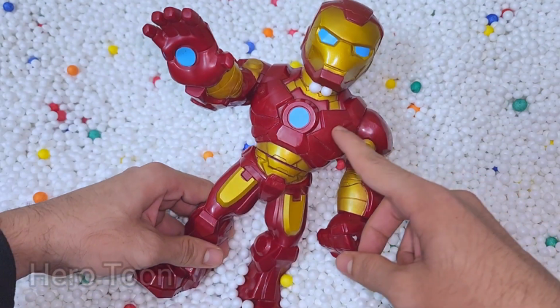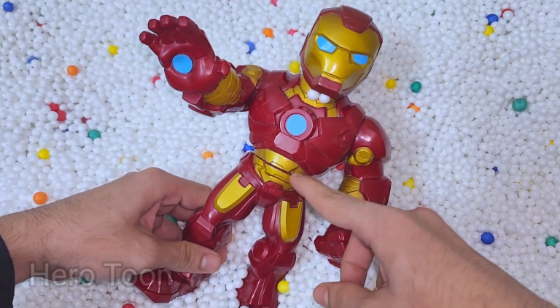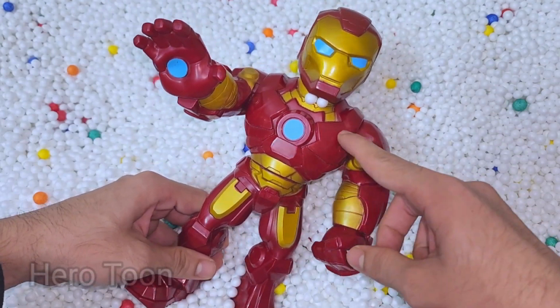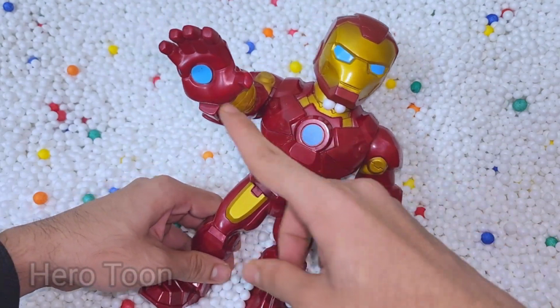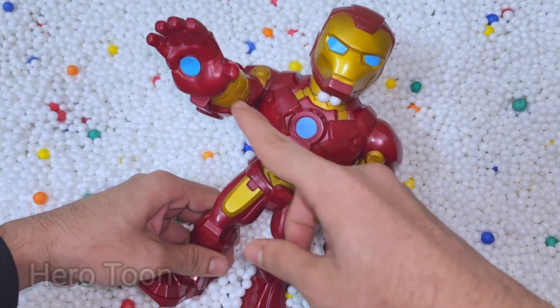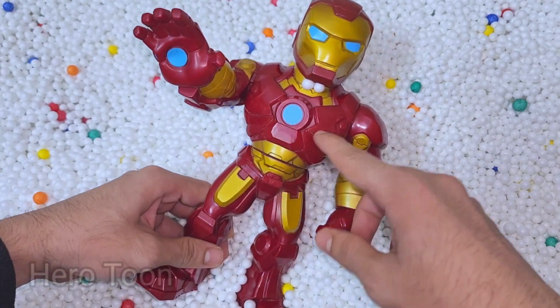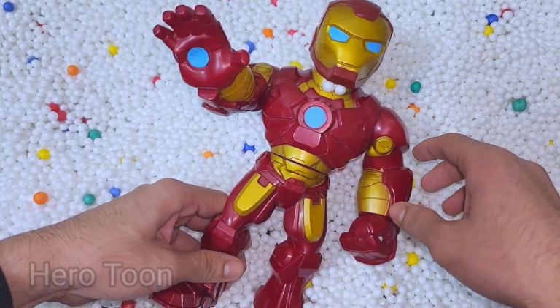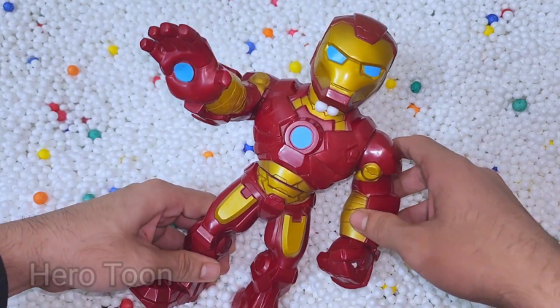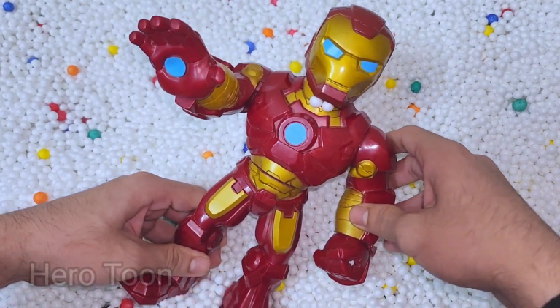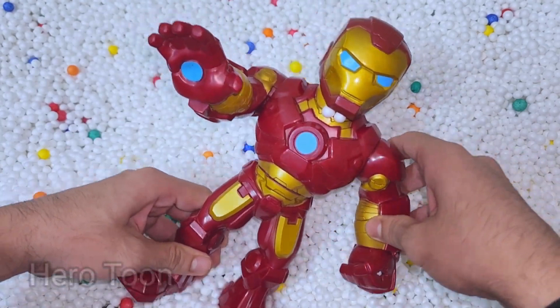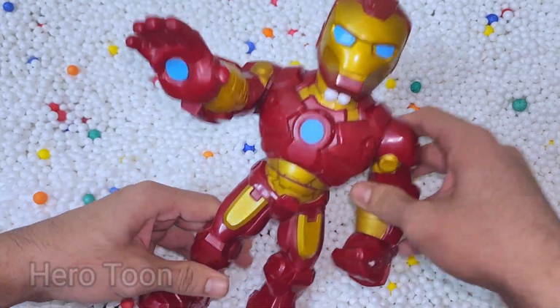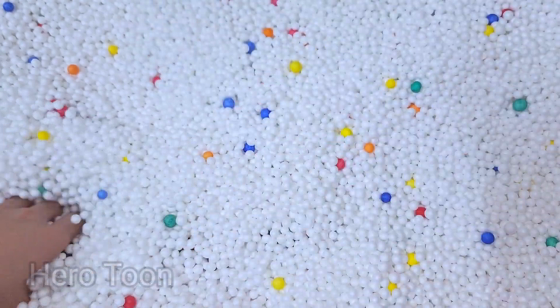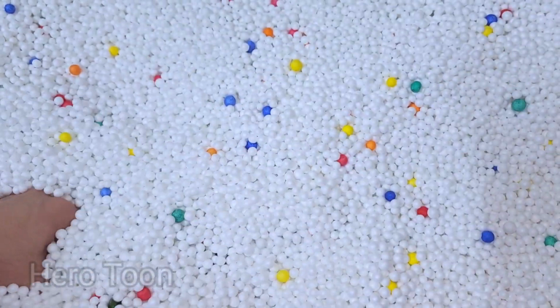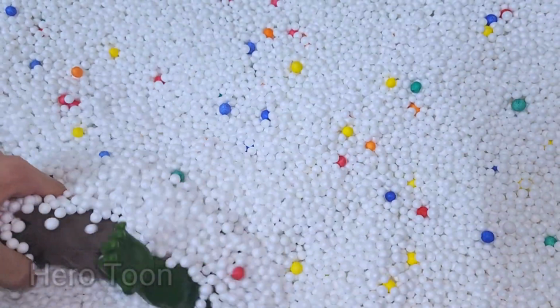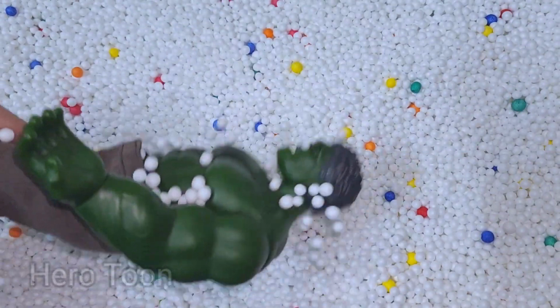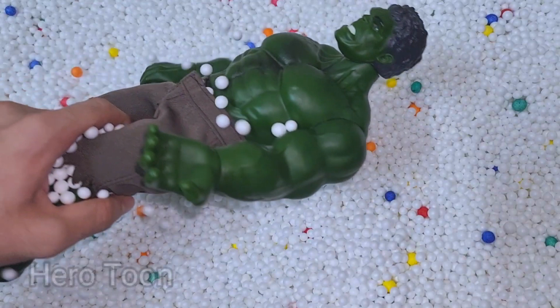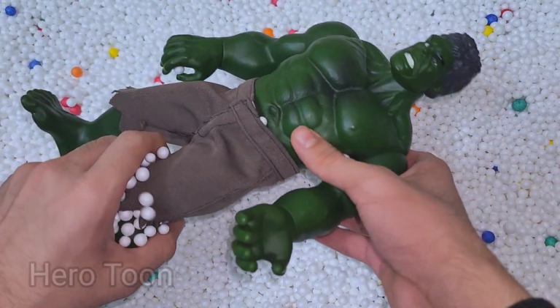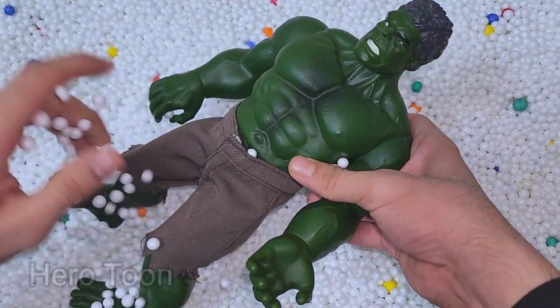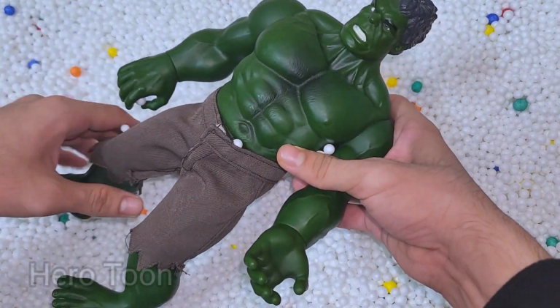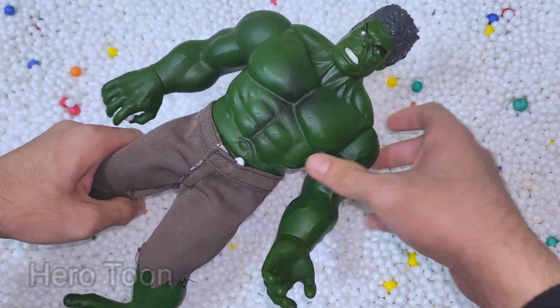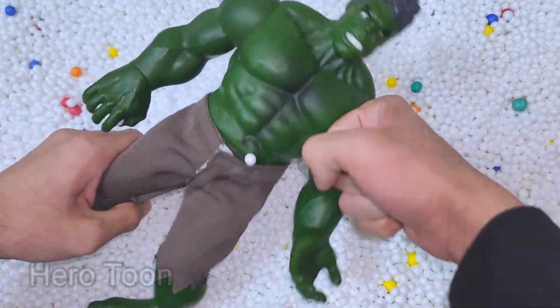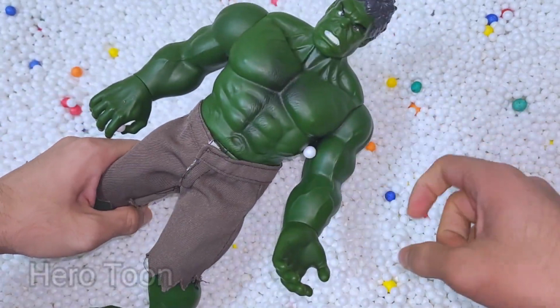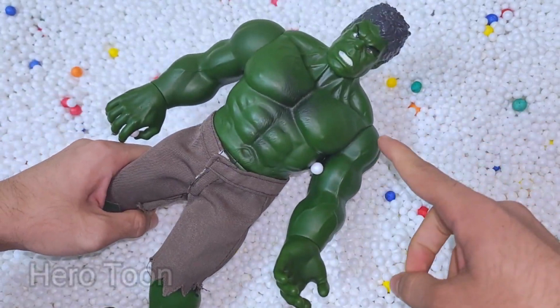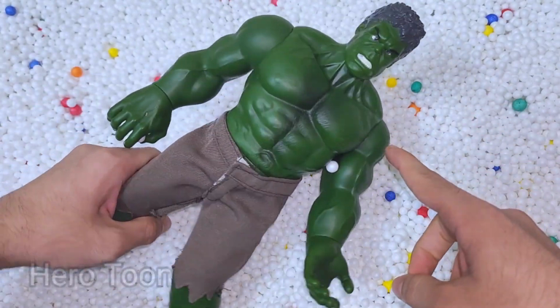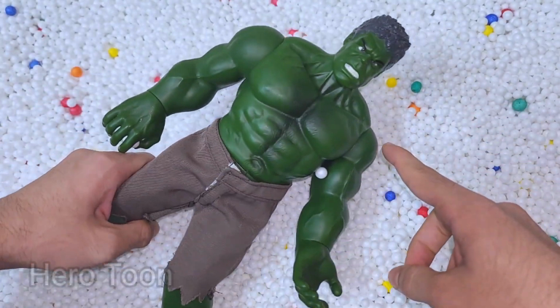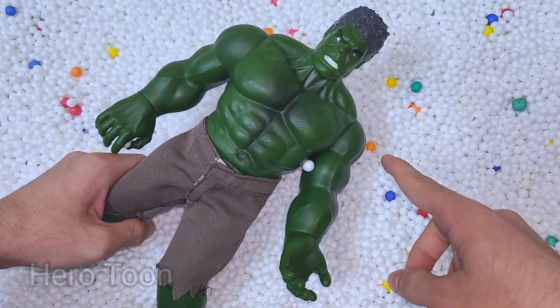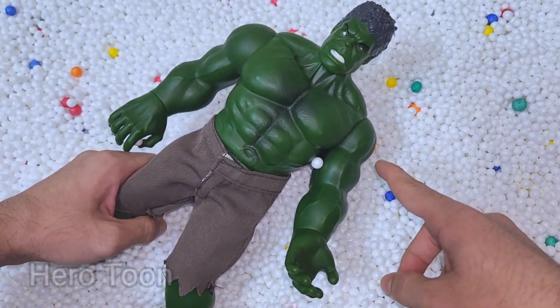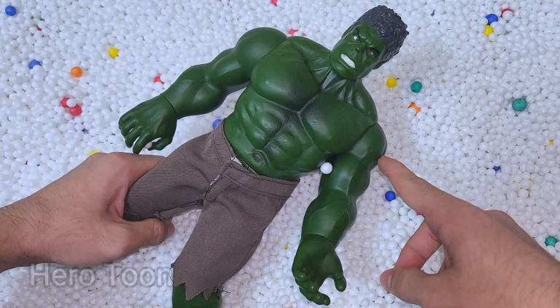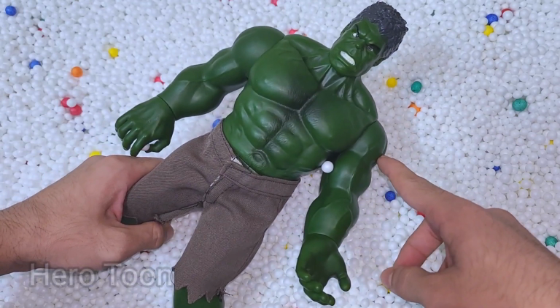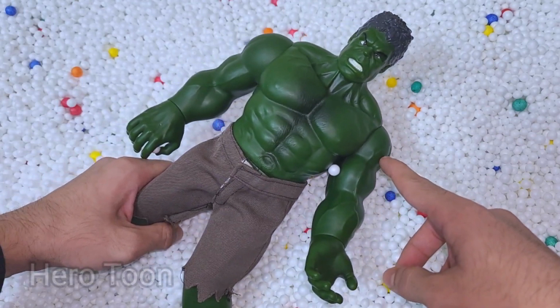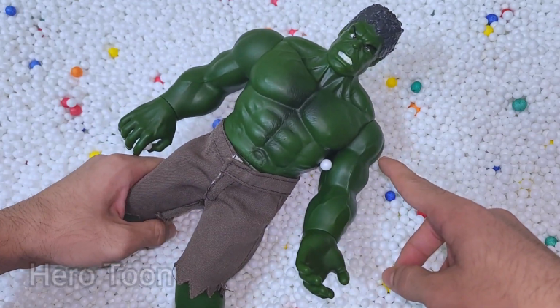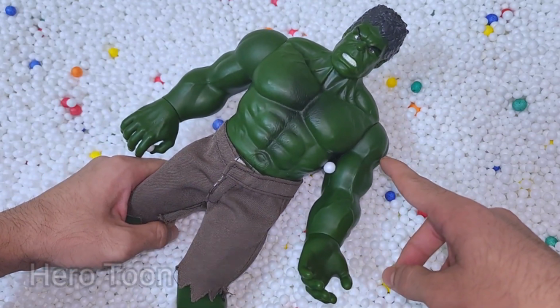Wow guys, very nice laser beam shooting around the hand and chest. Let's find something inside here. Oh wow guys, this is very angry and very dangerous — very cool looking big Hulk!